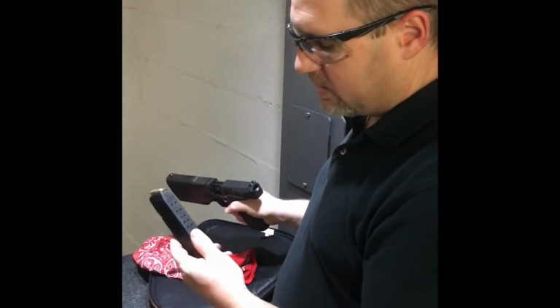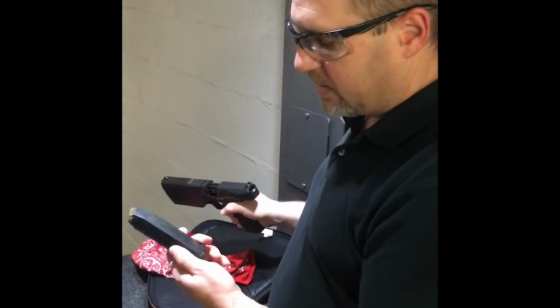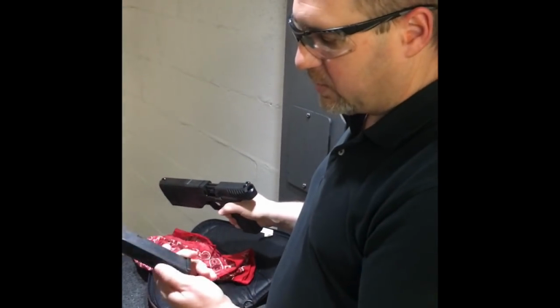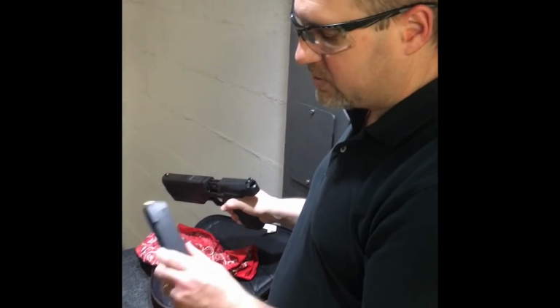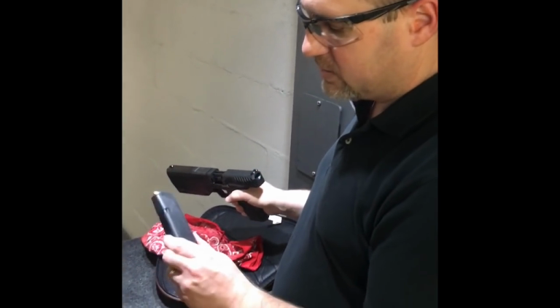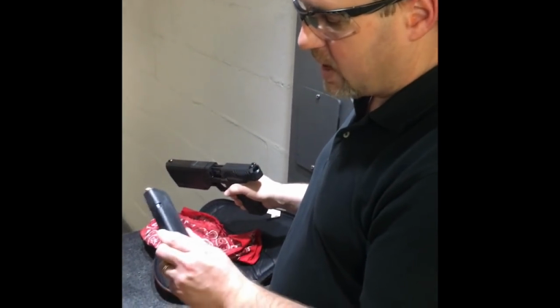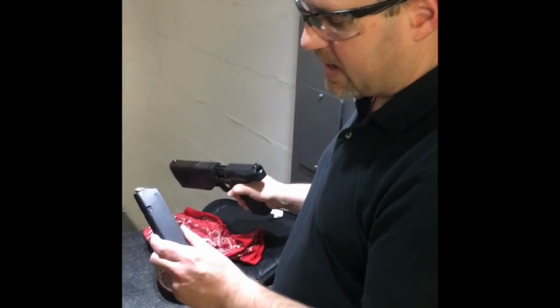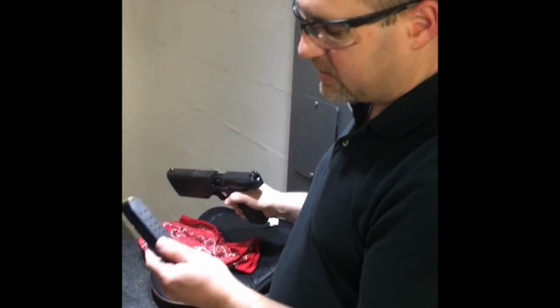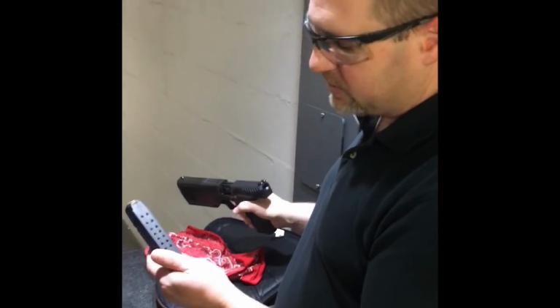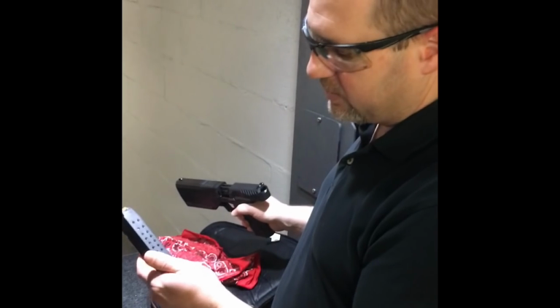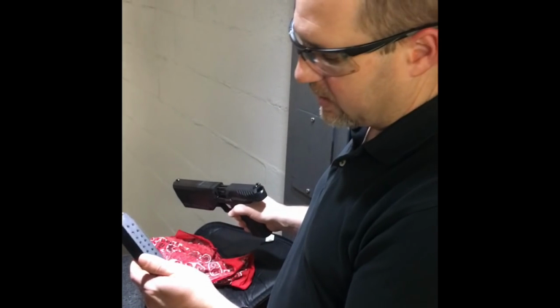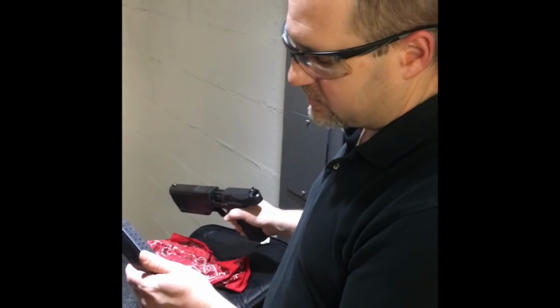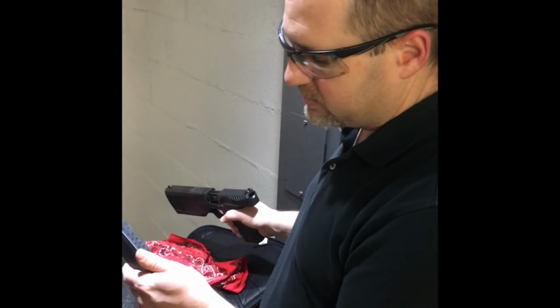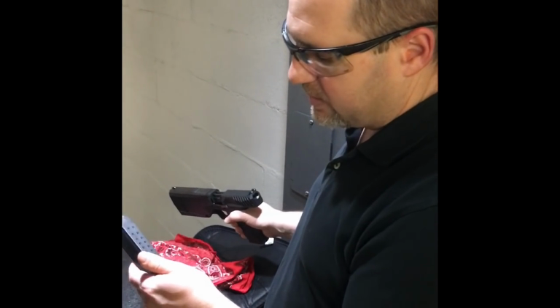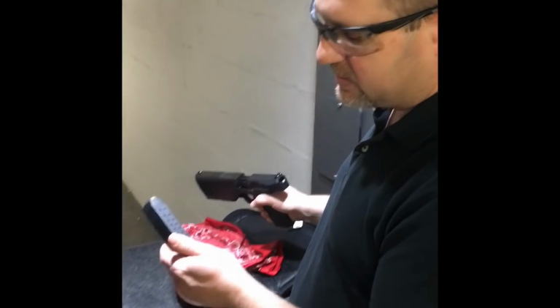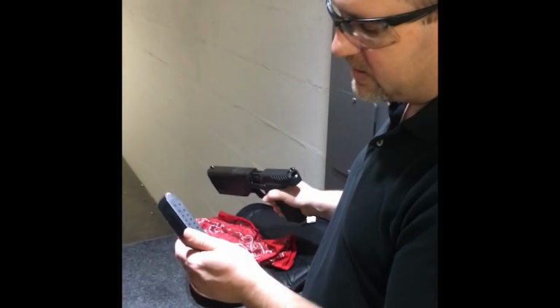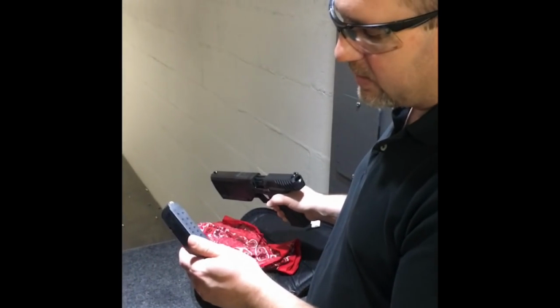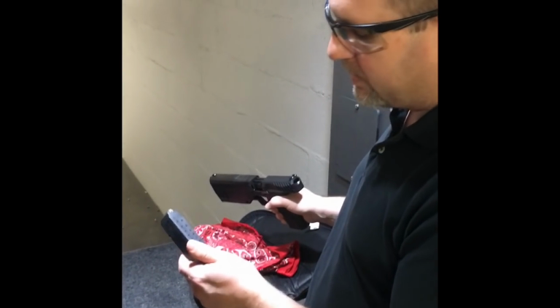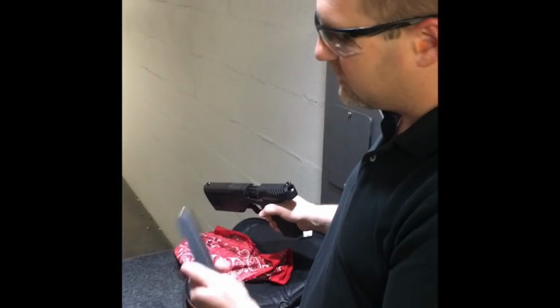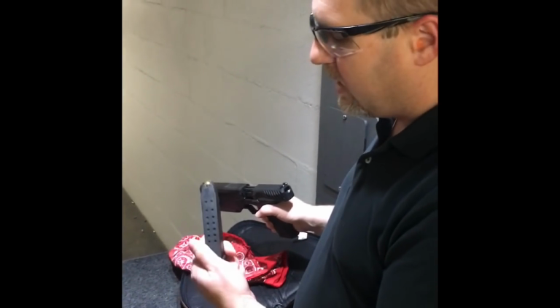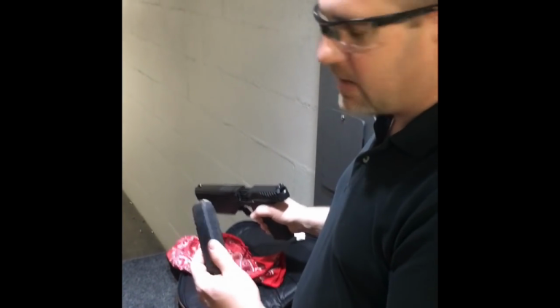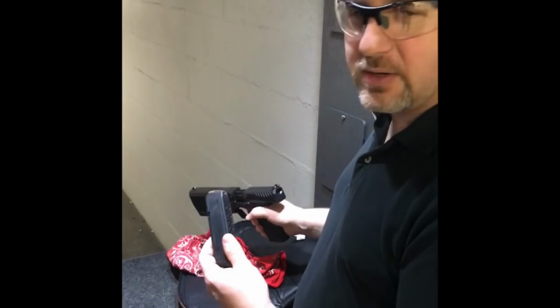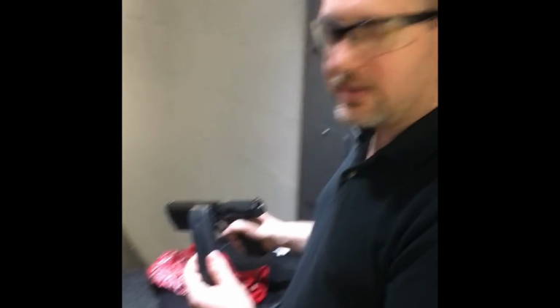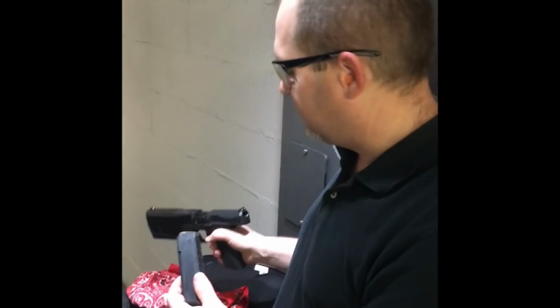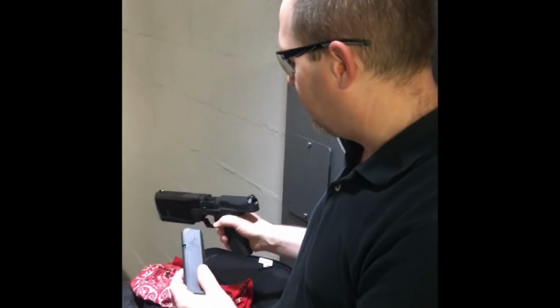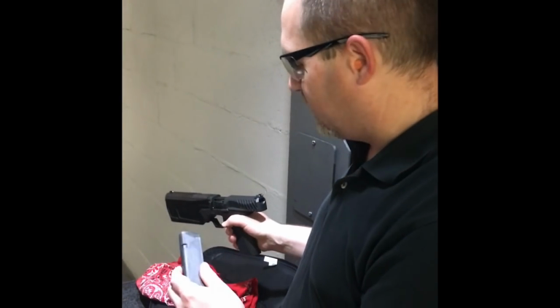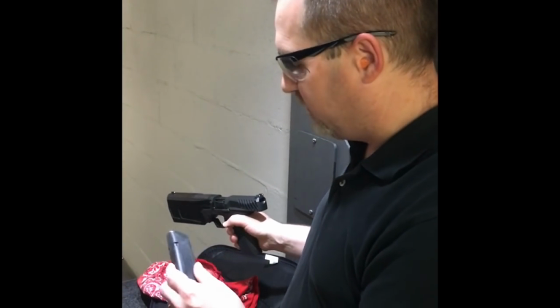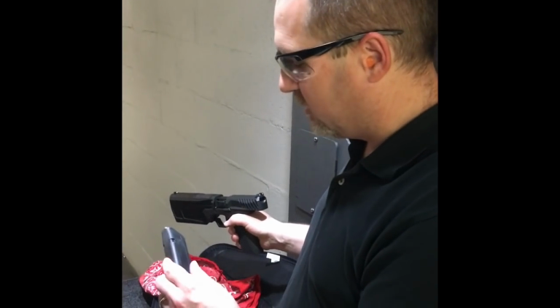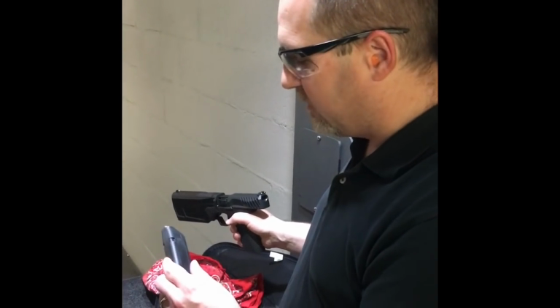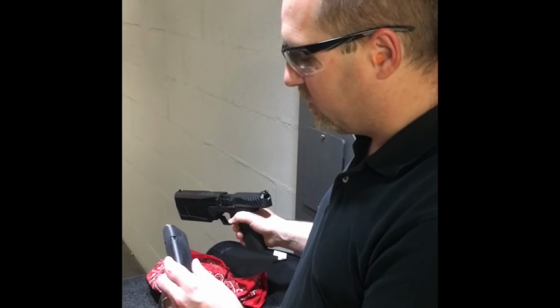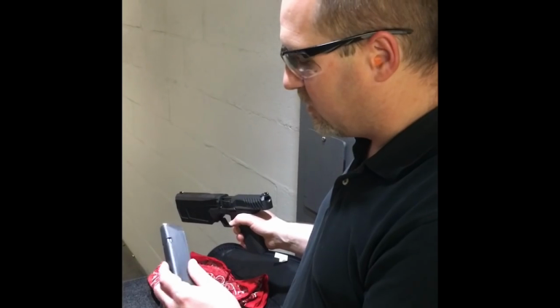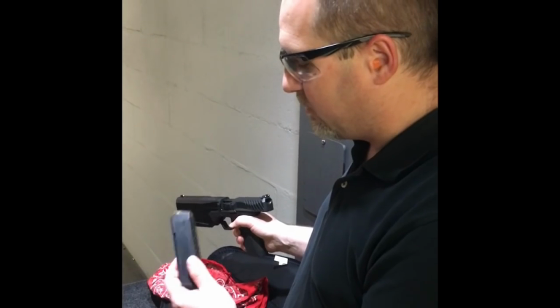They switched to Glock magazines, which I didn't realize, so now they're at 17 round Glock mags. I've got 10 rounds of 115 grain Federal loaded up.